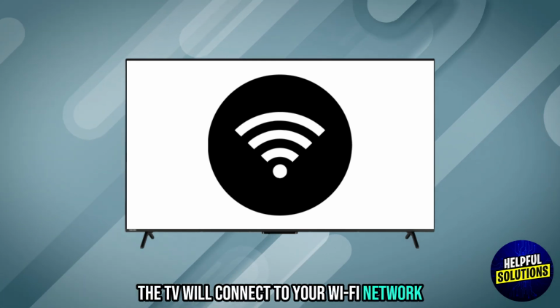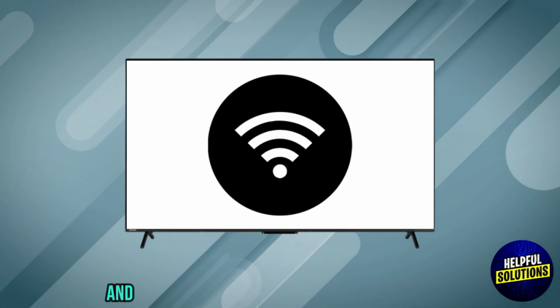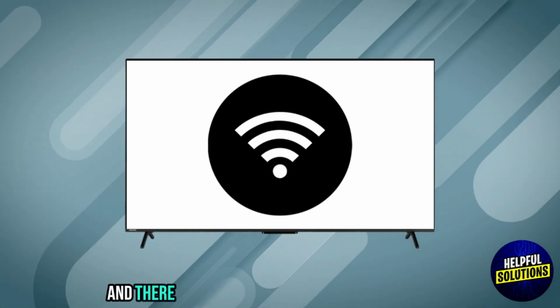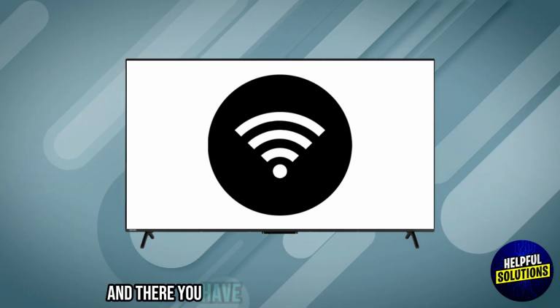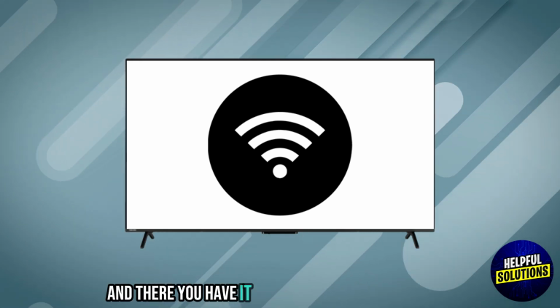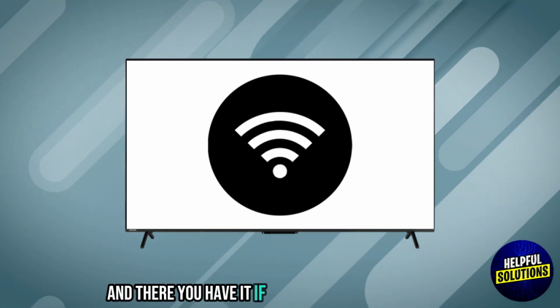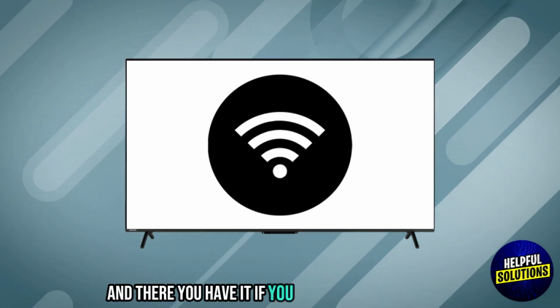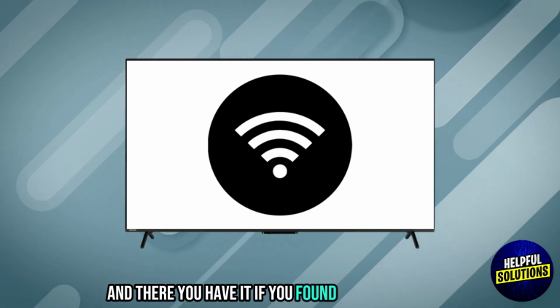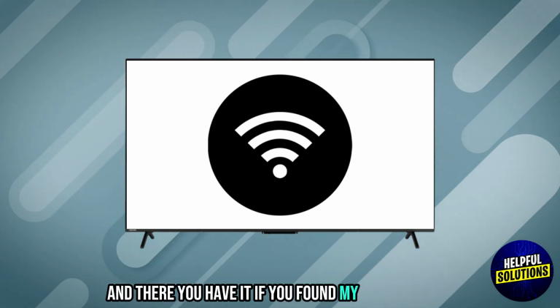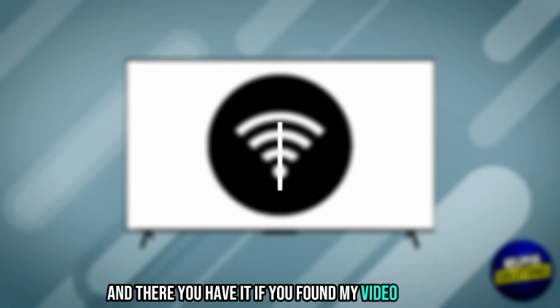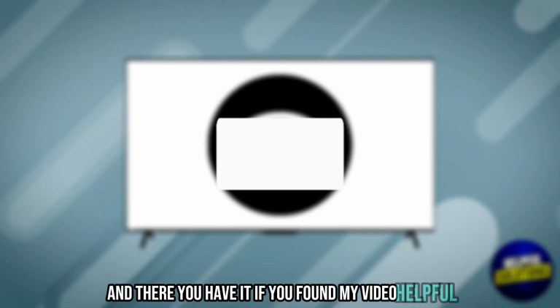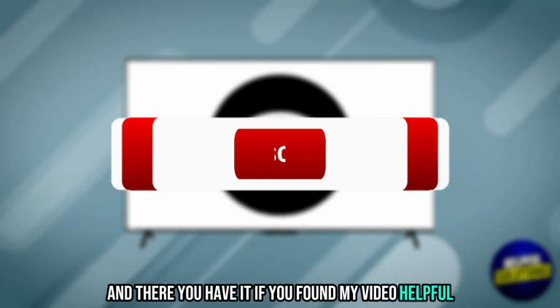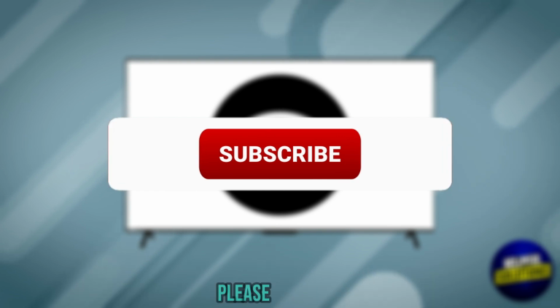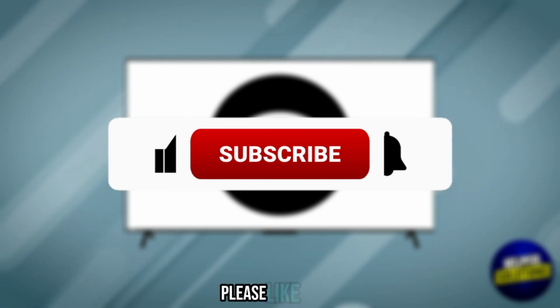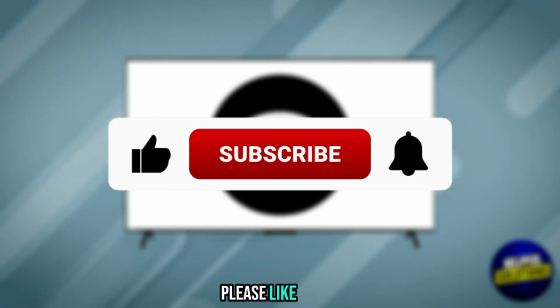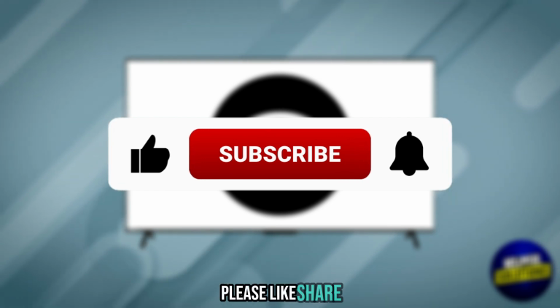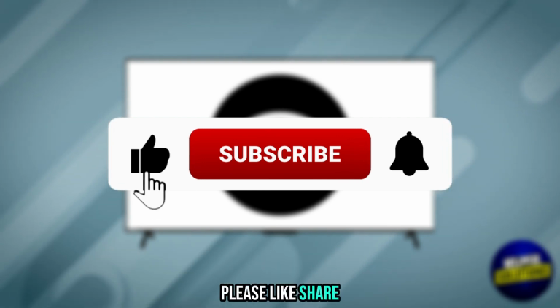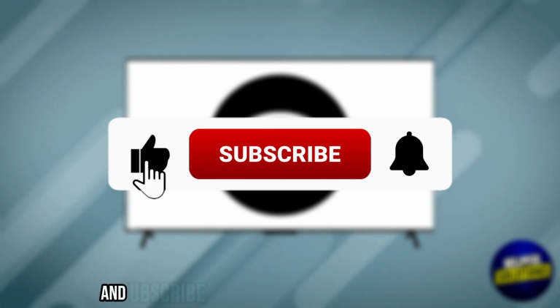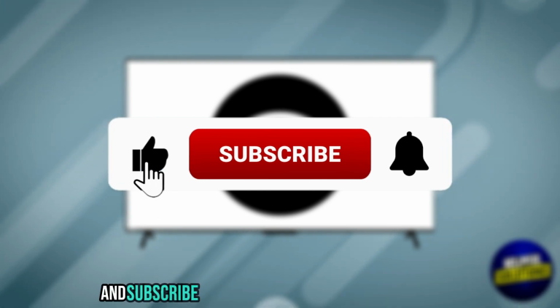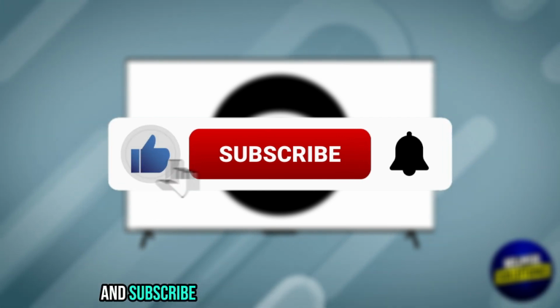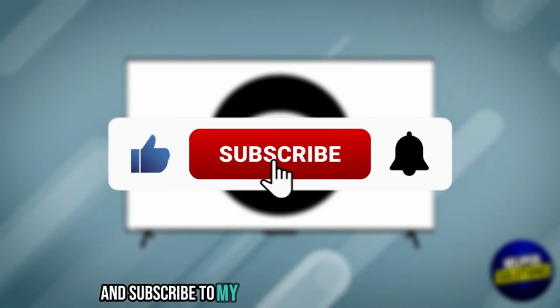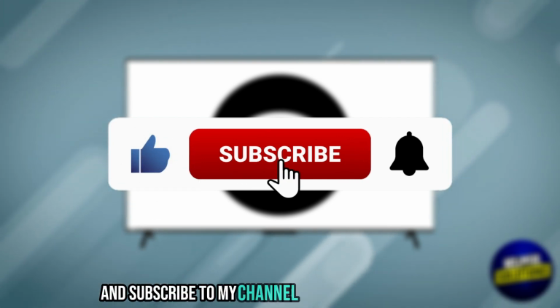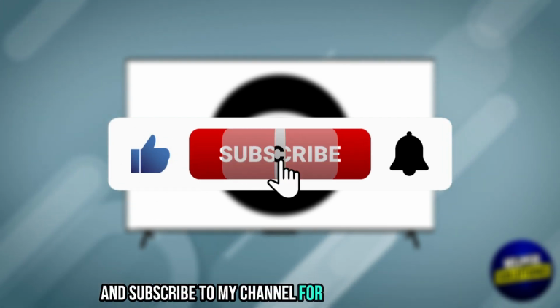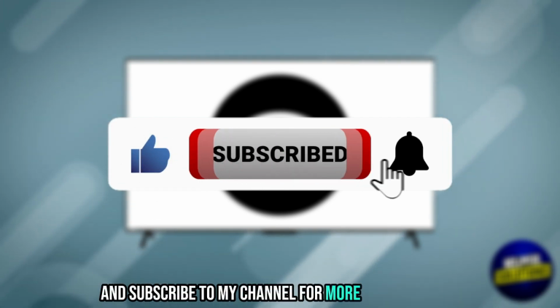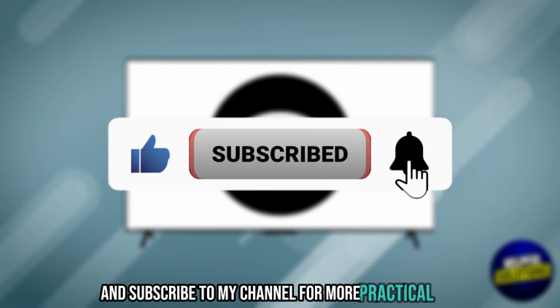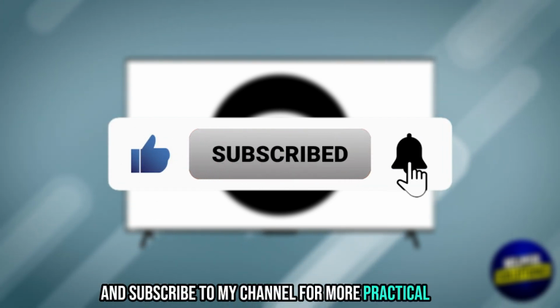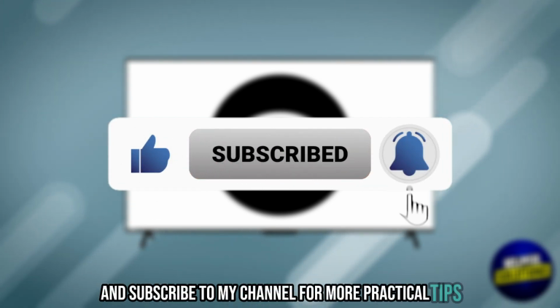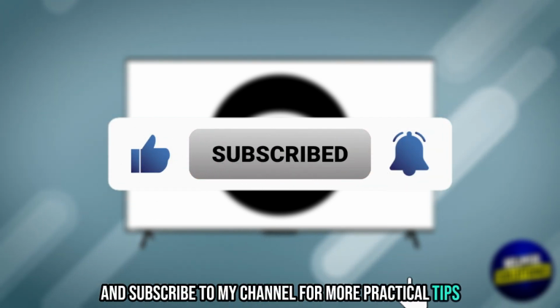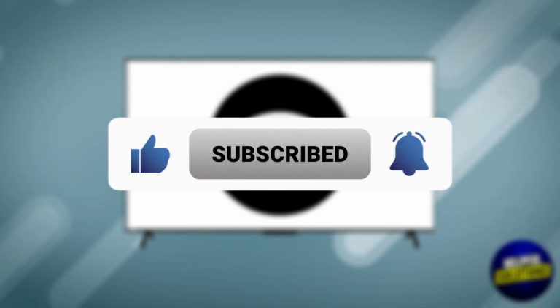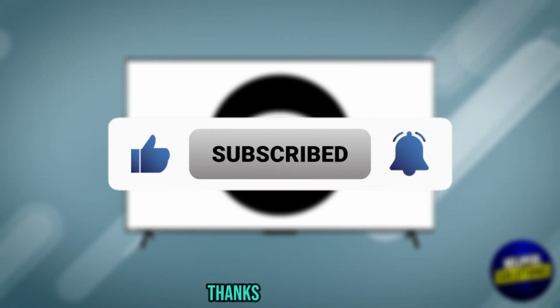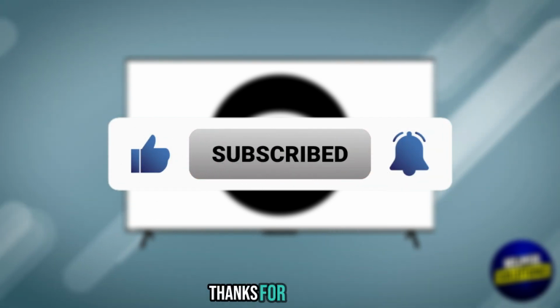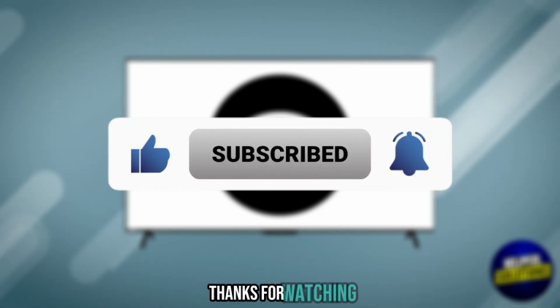And there you have it. If you found this video helpful, please like, share, and subscribe to my channel for more practical tips. Thanks for watching.